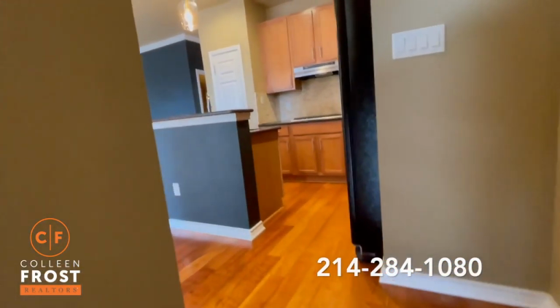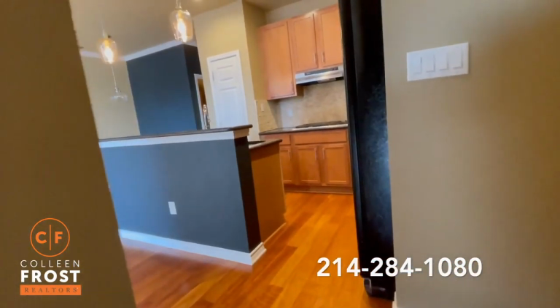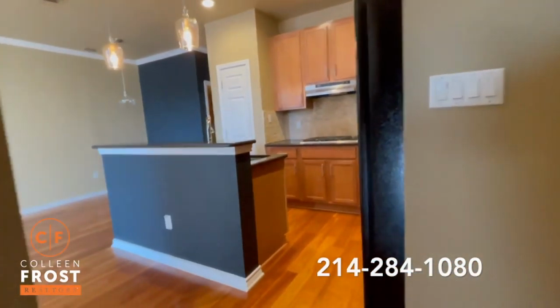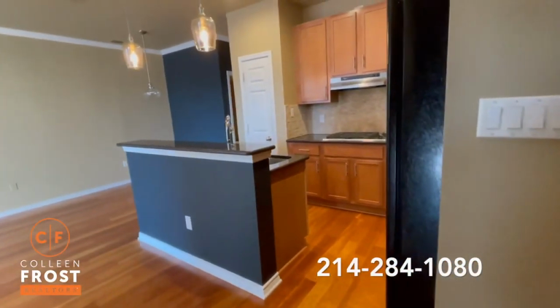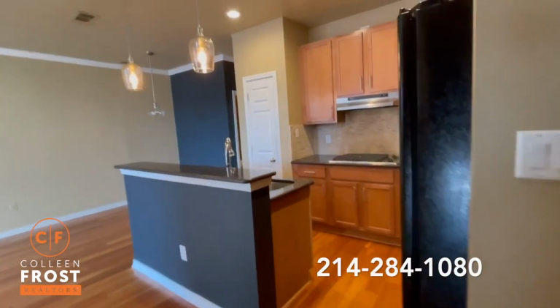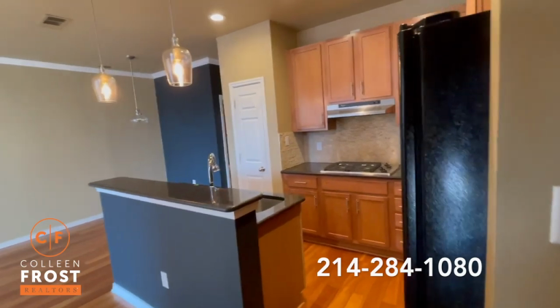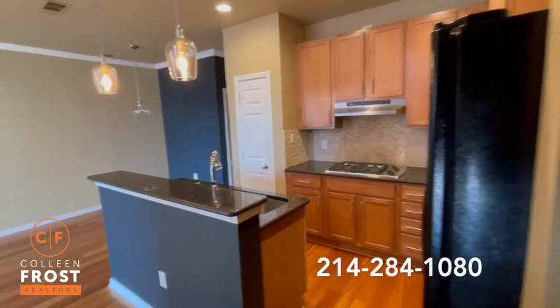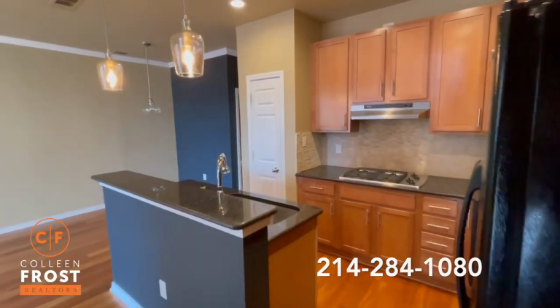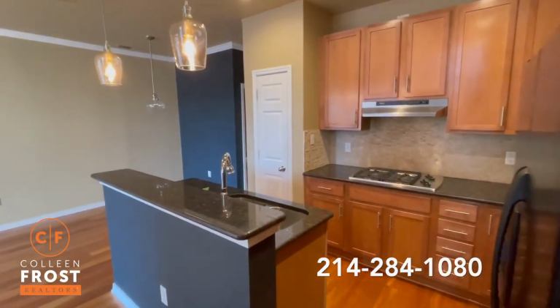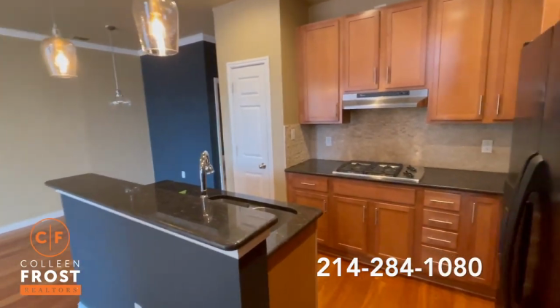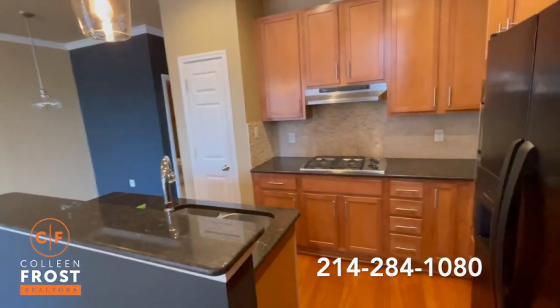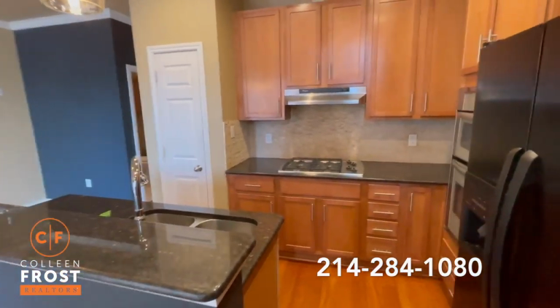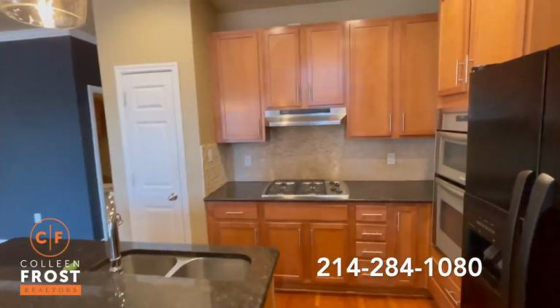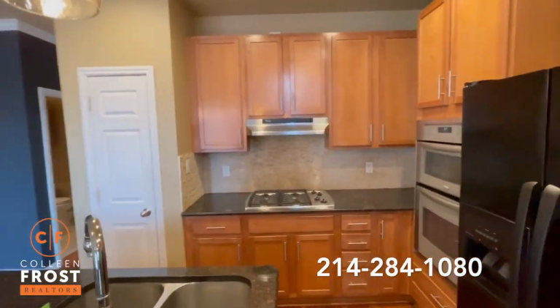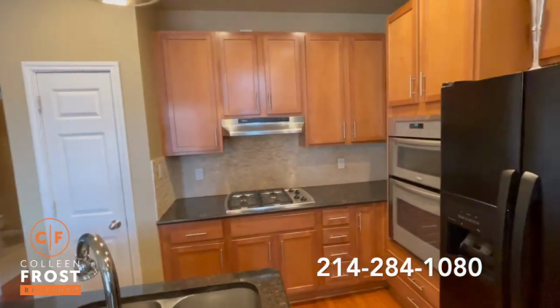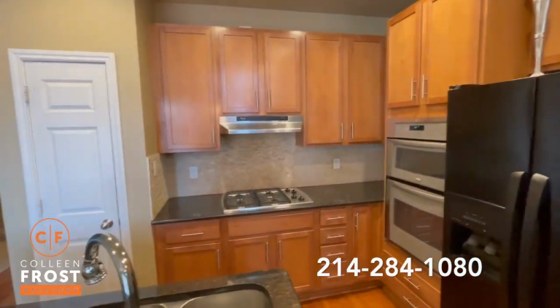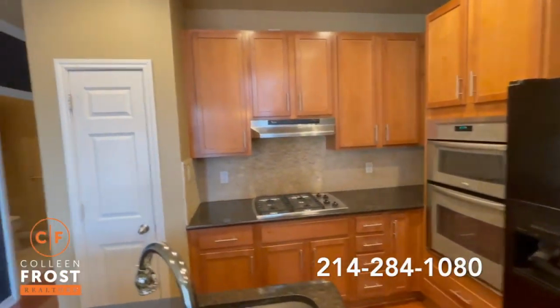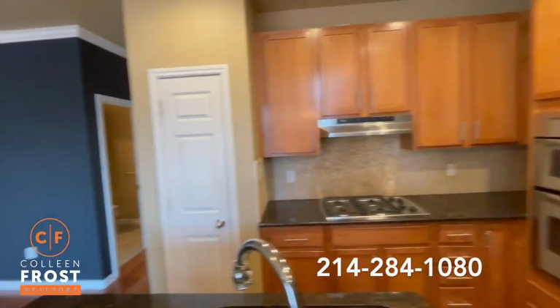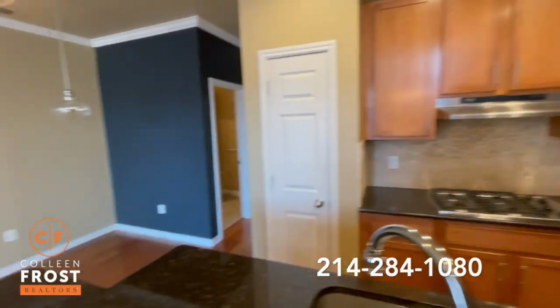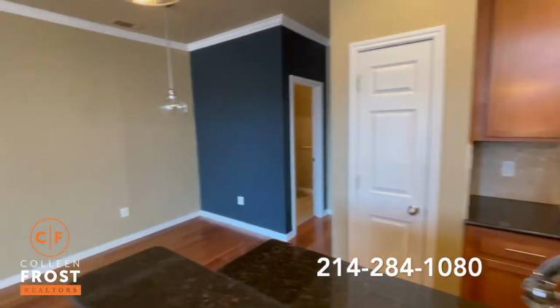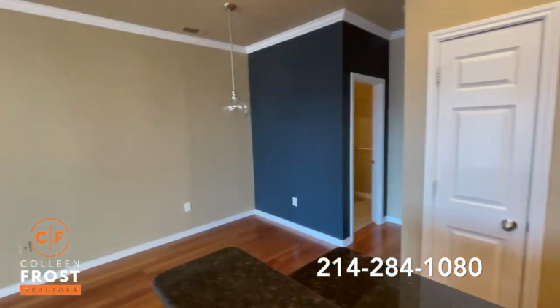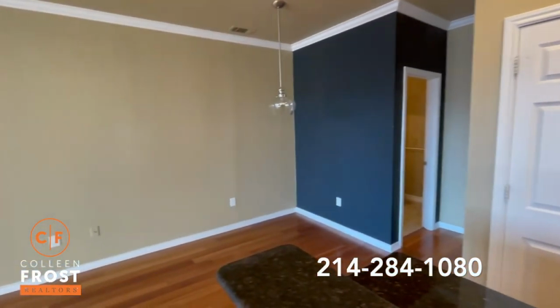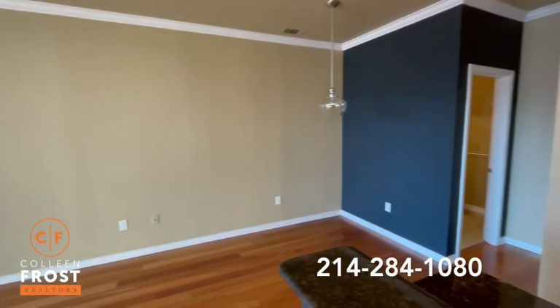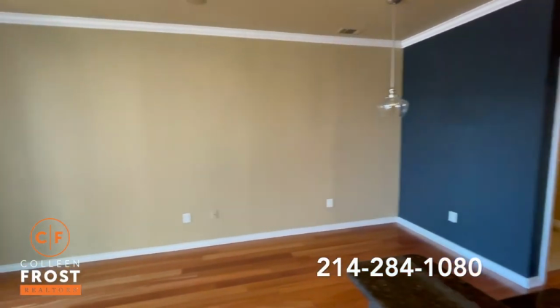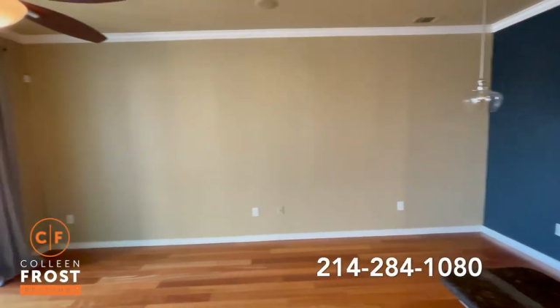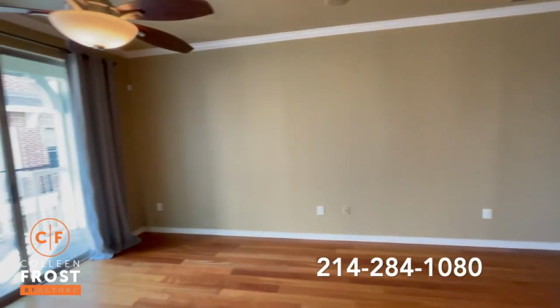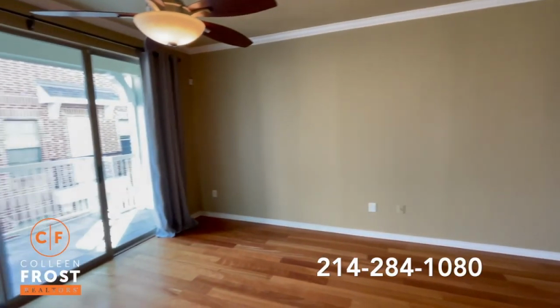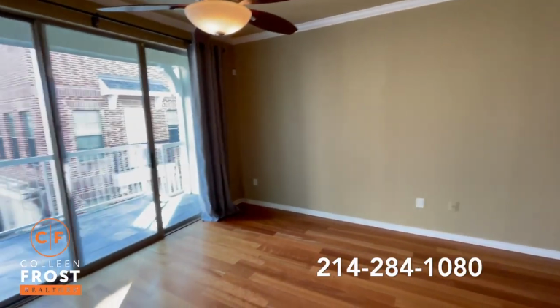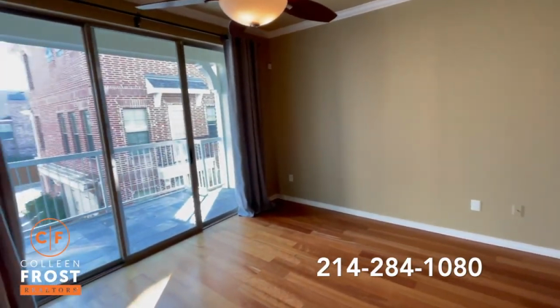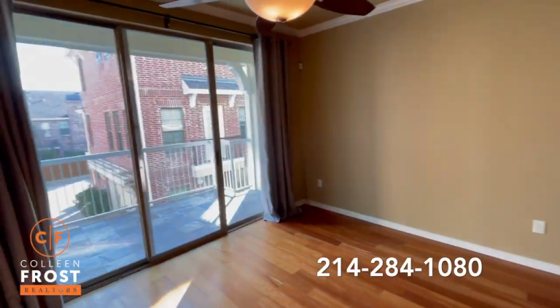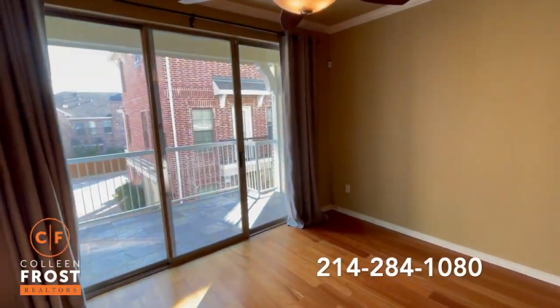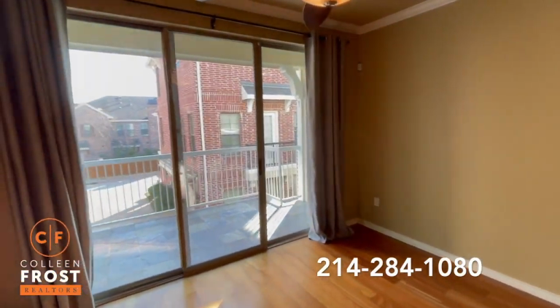As we come upstairs, you're going to notice the heart of the home with a great kitchen, granite countertops, stainless steel appliances, open to the breakfast nook area, the family room, and a beautiful porch.